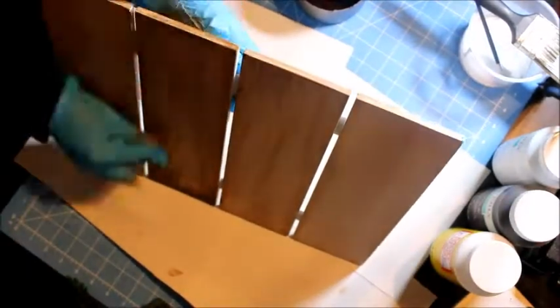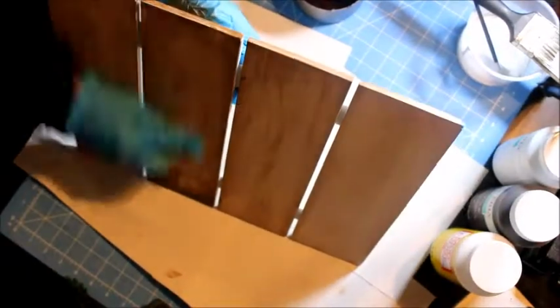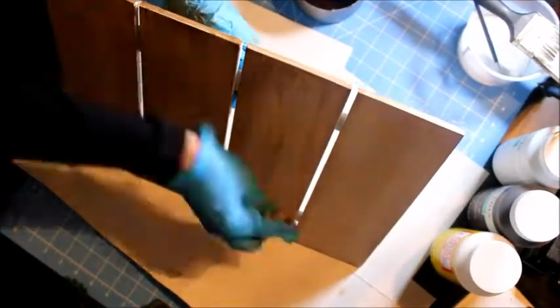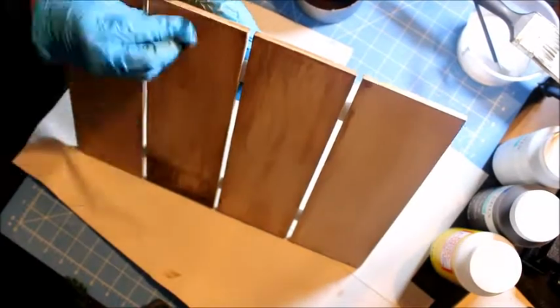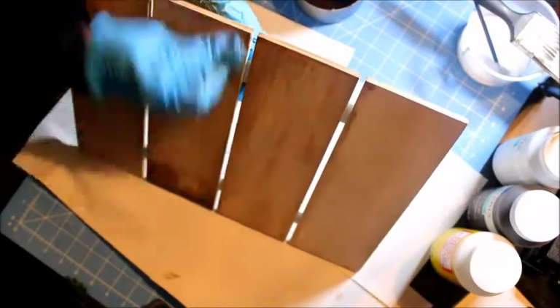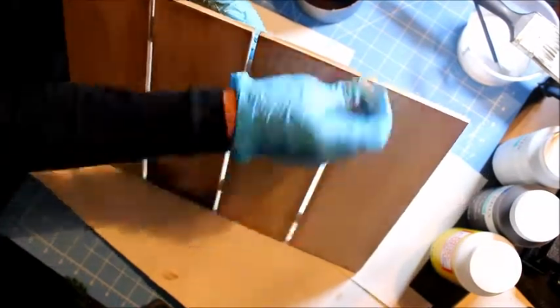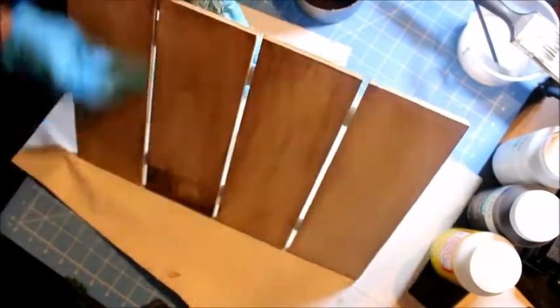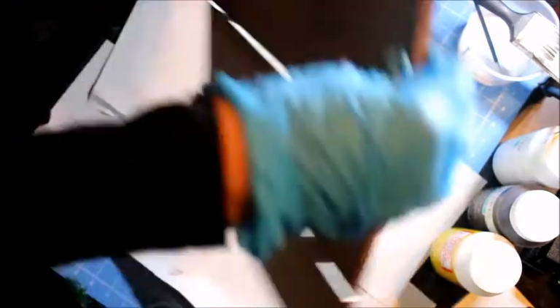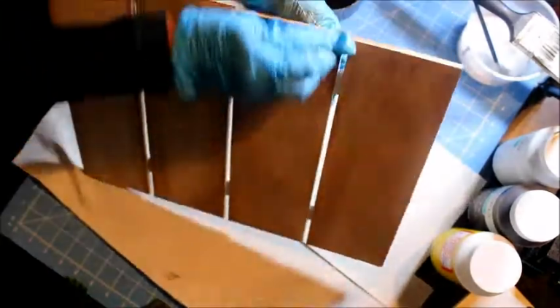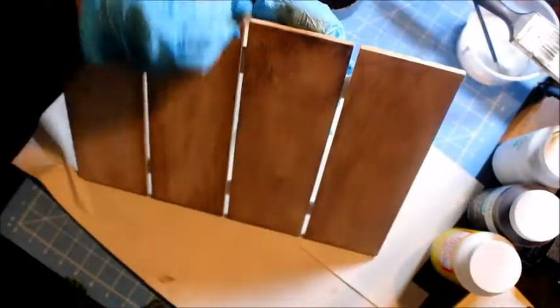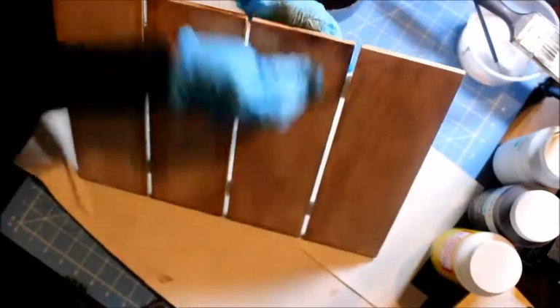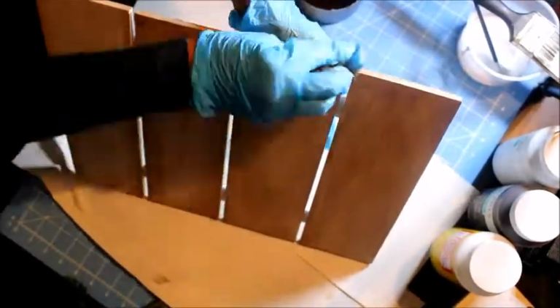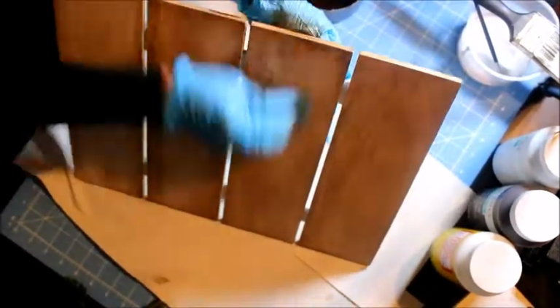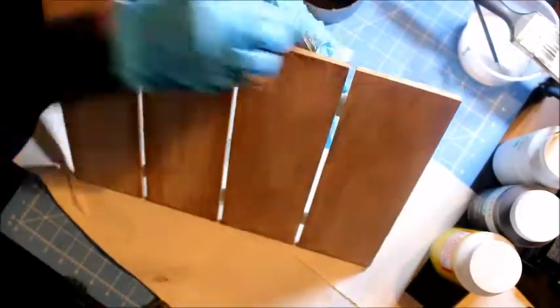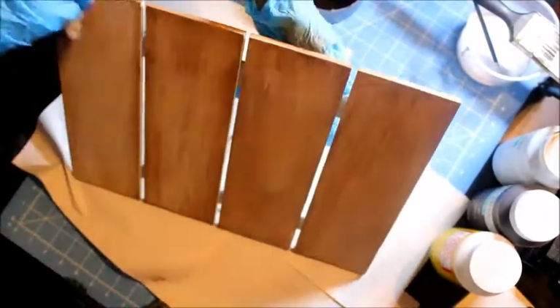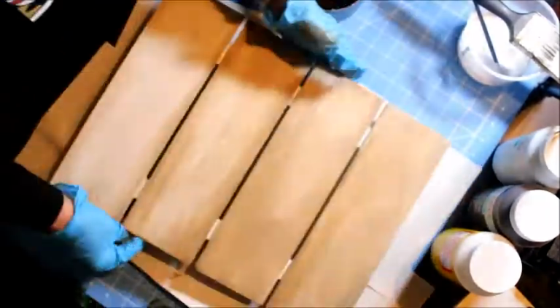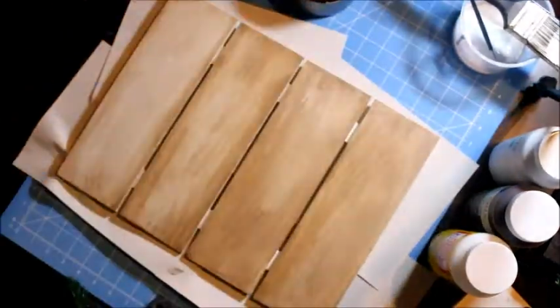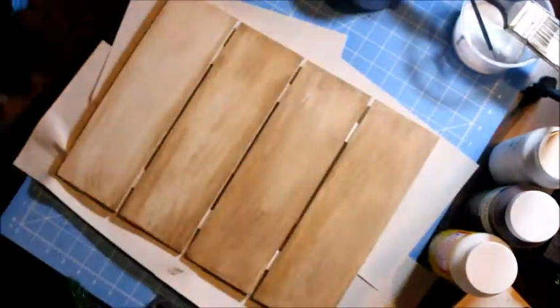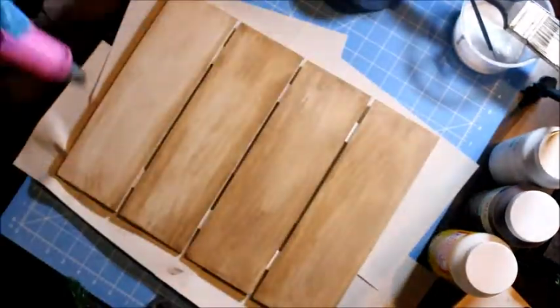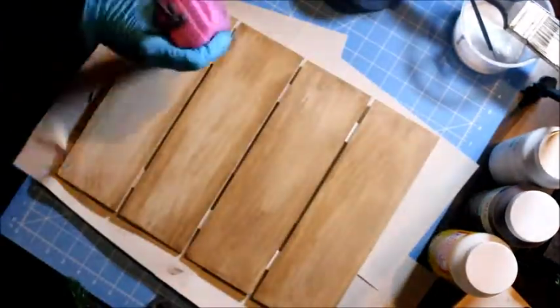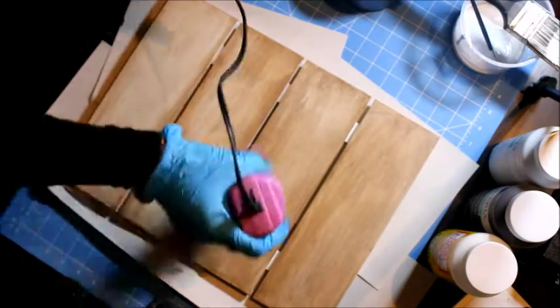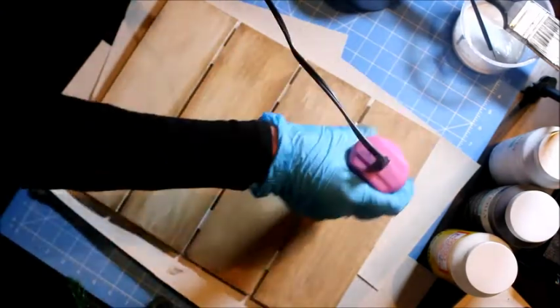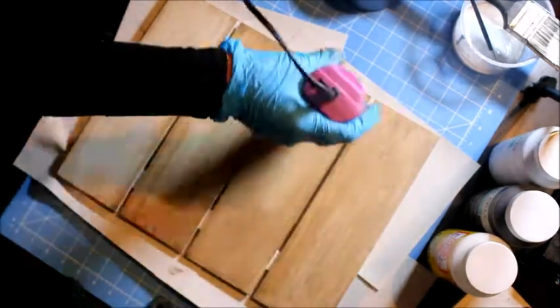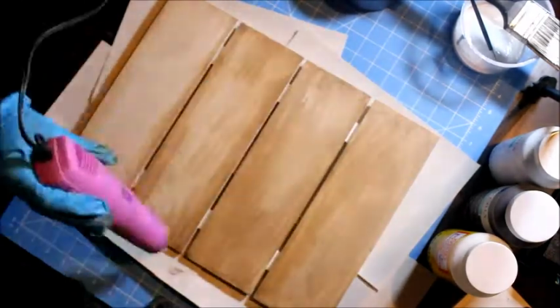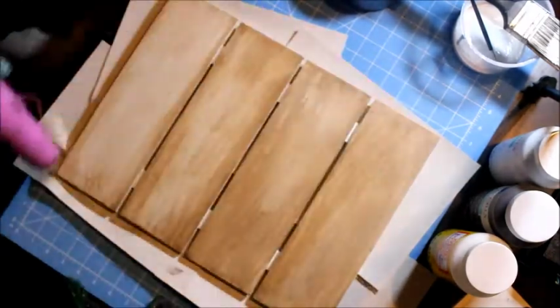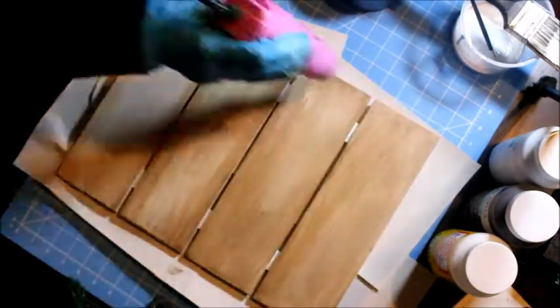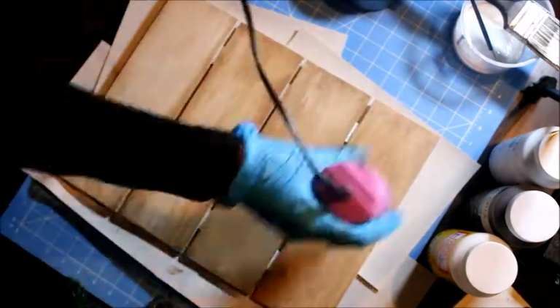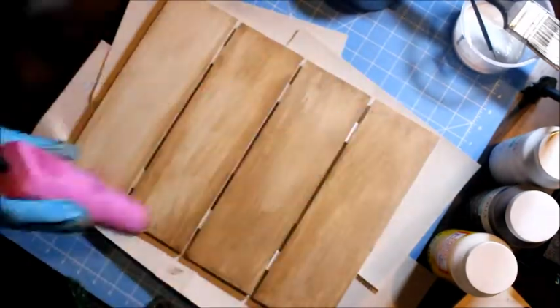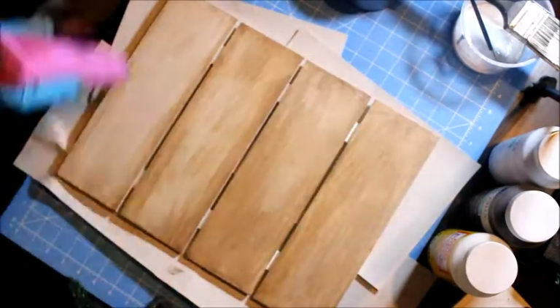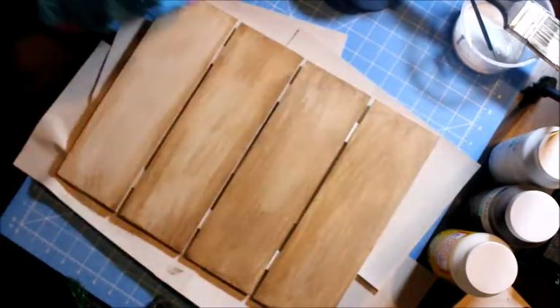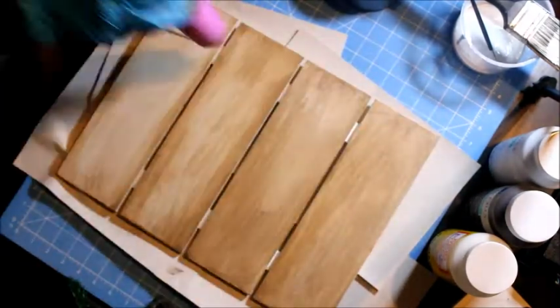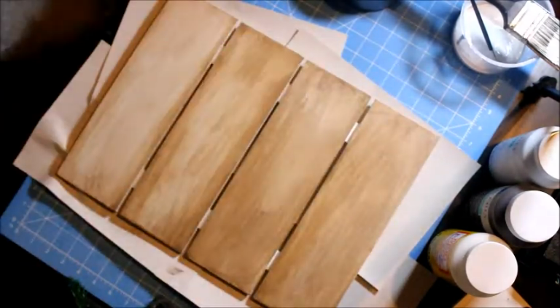Almost done applying the wax. I am using baby wipes to remove the excess.